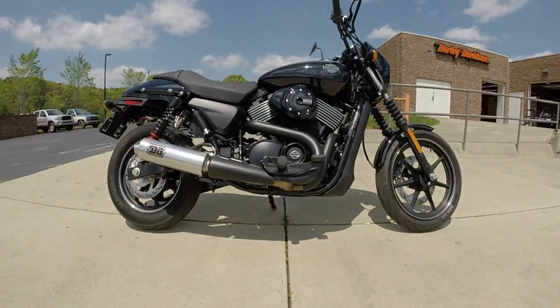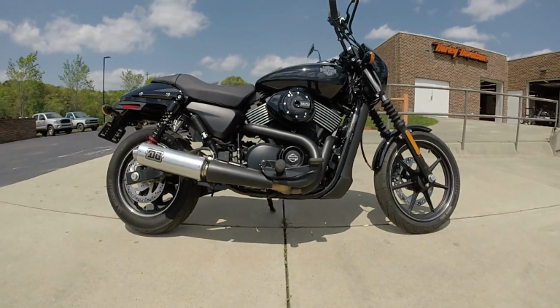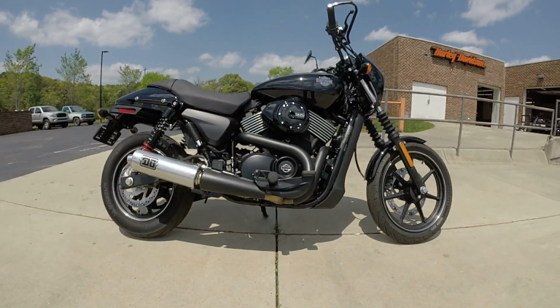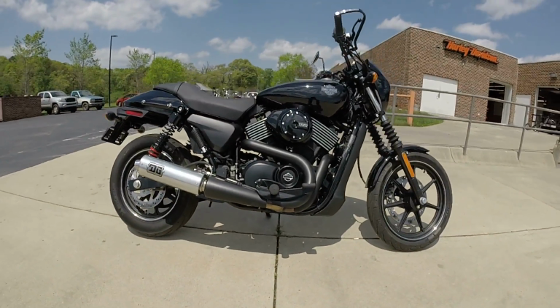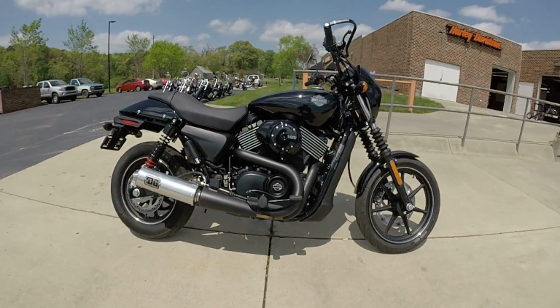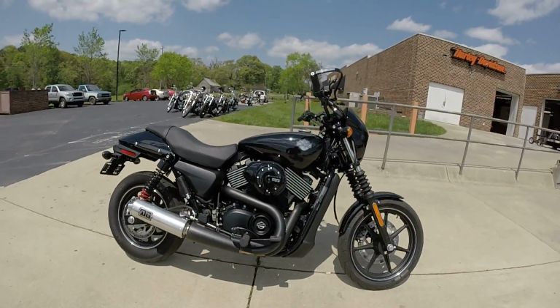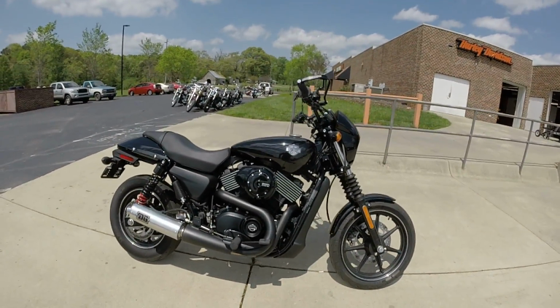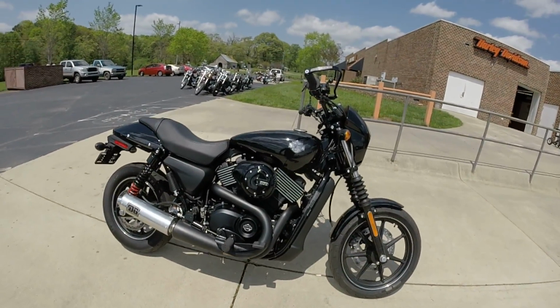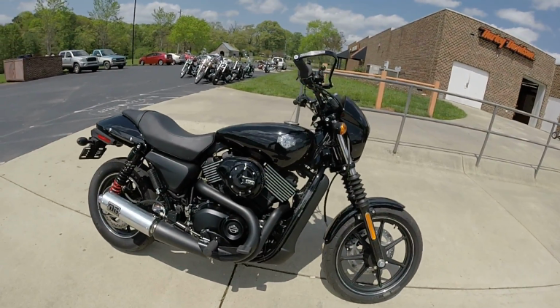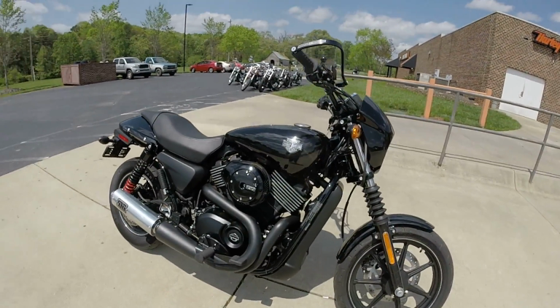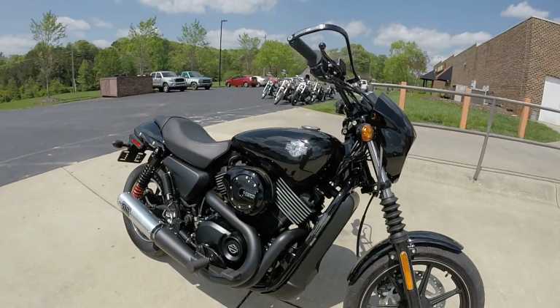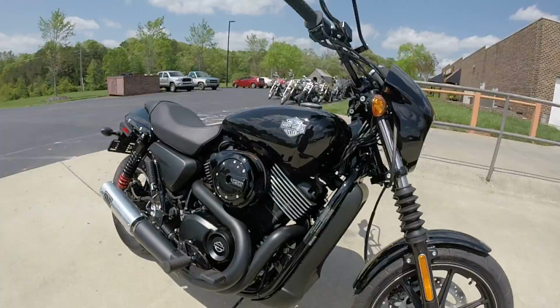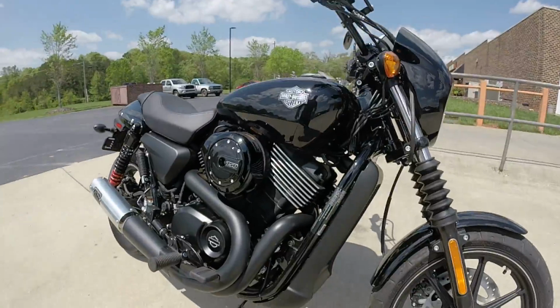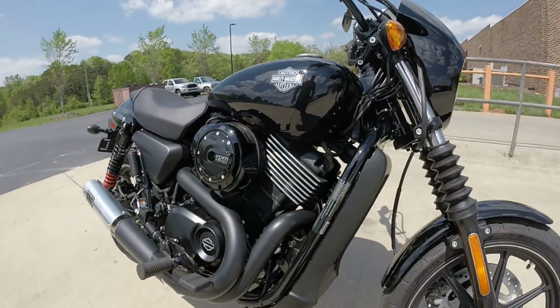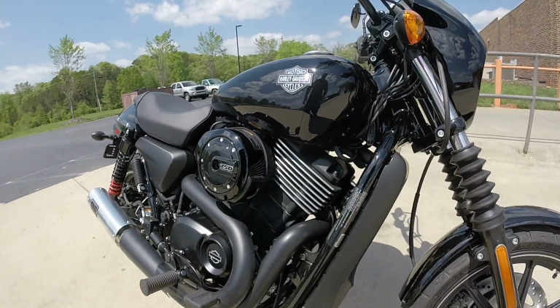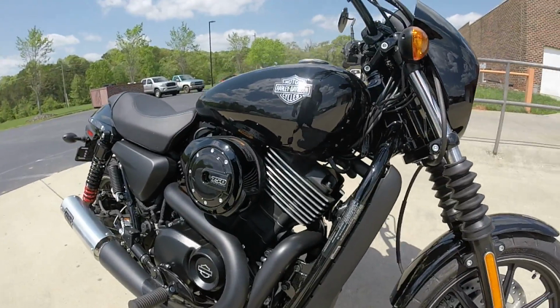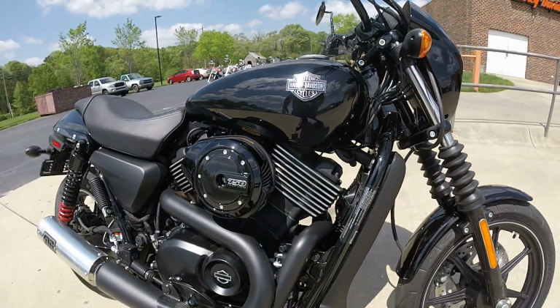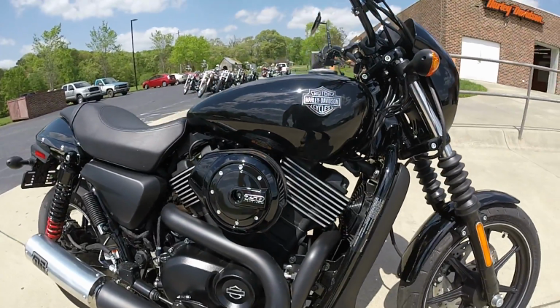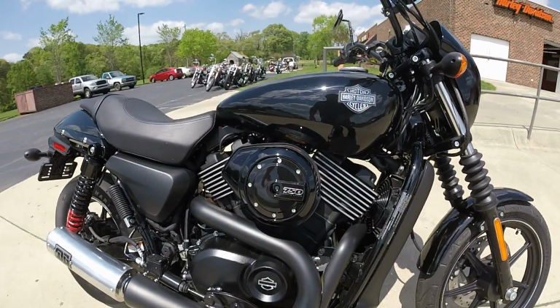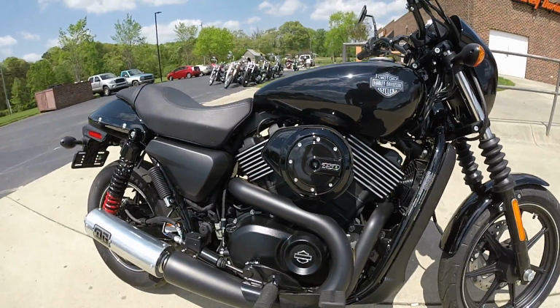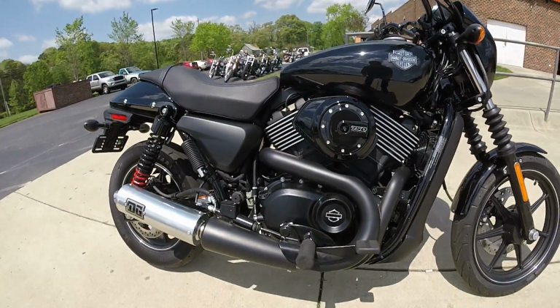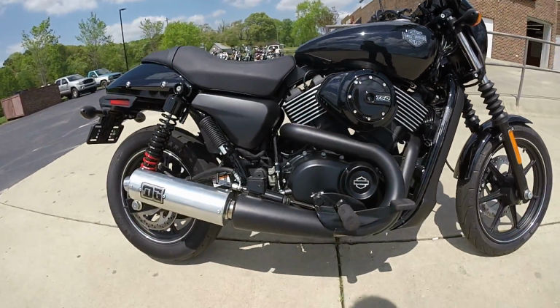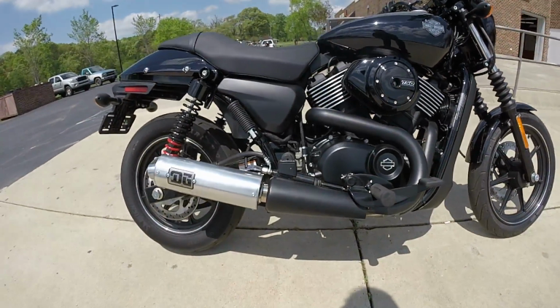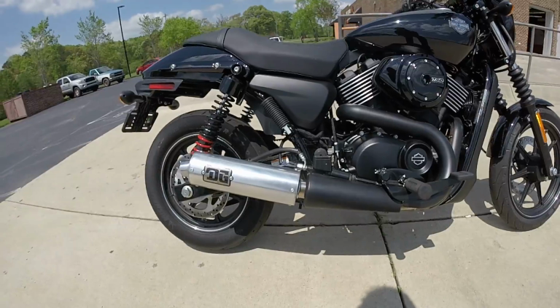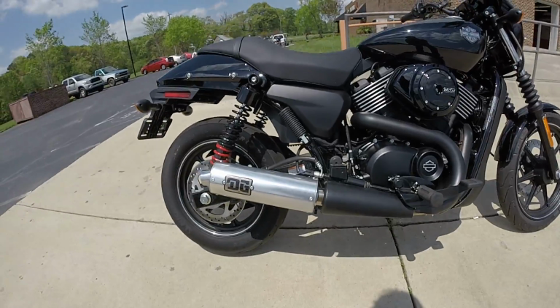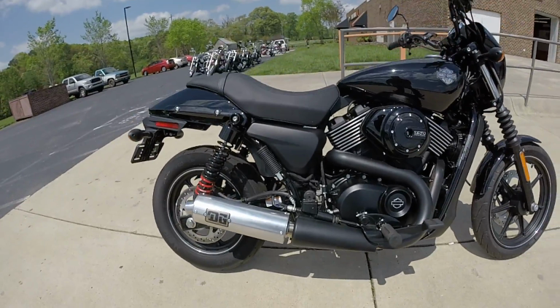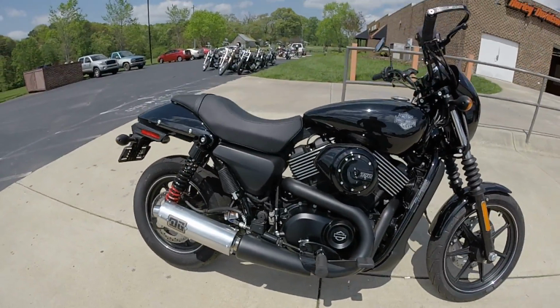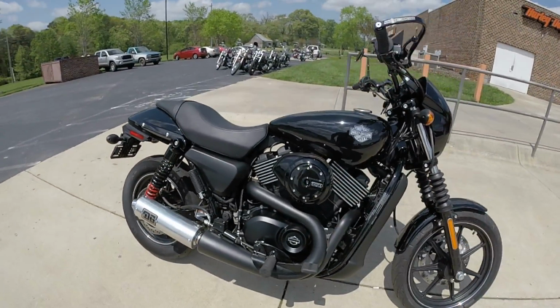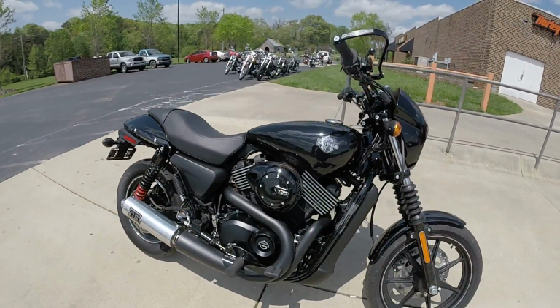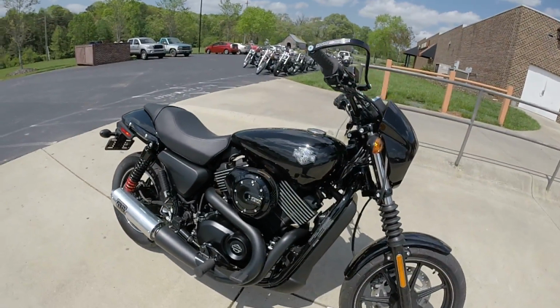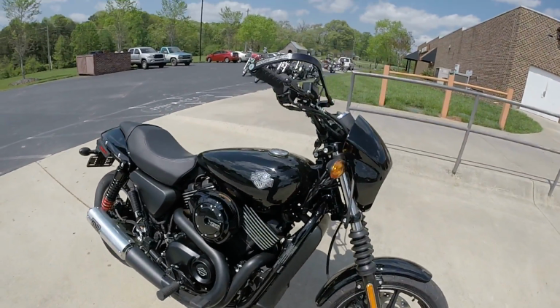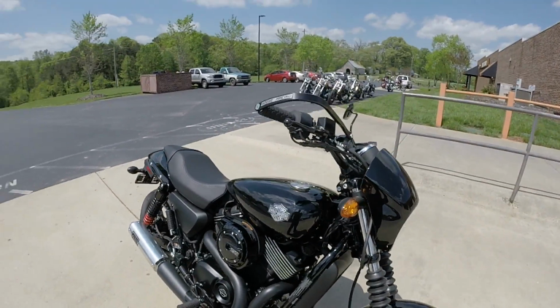The new 750 Street from Harley-Davidson, Revolution X liquid-cooled motor, overhead cams. We've added a DG exhaust to it, all blacked out — very sinister look.